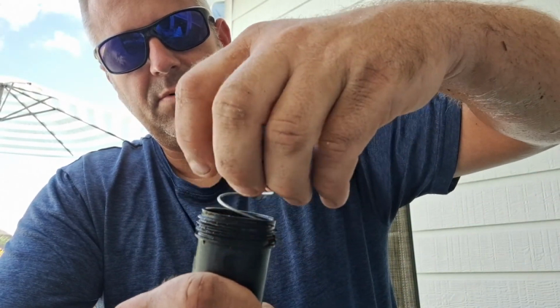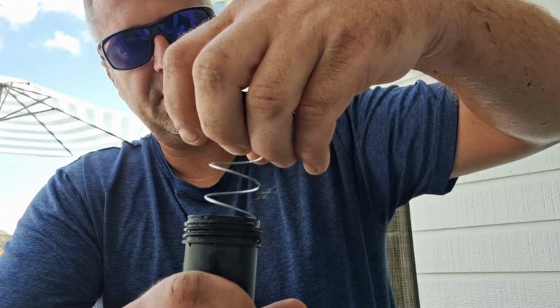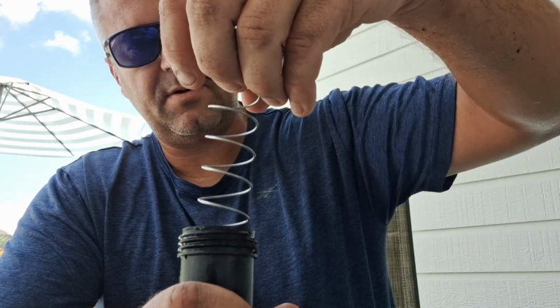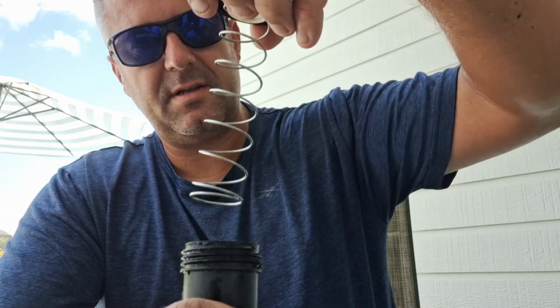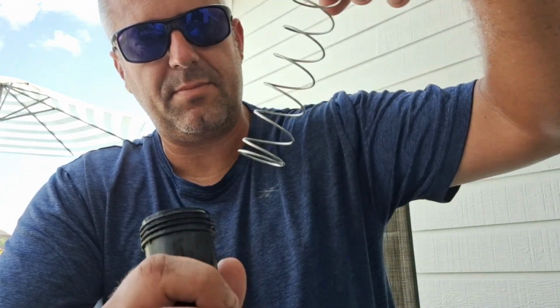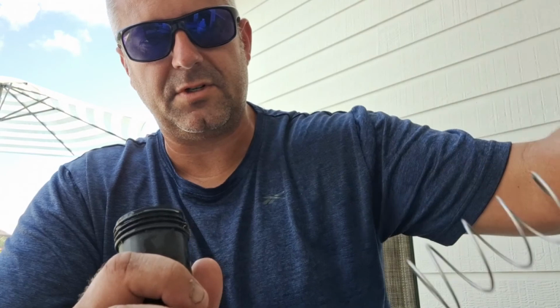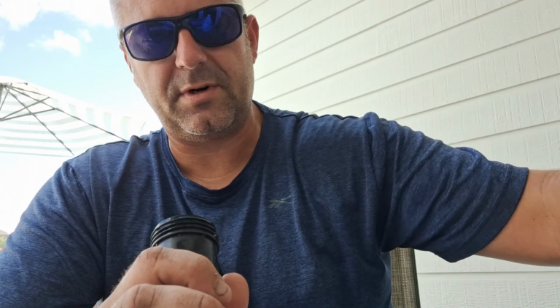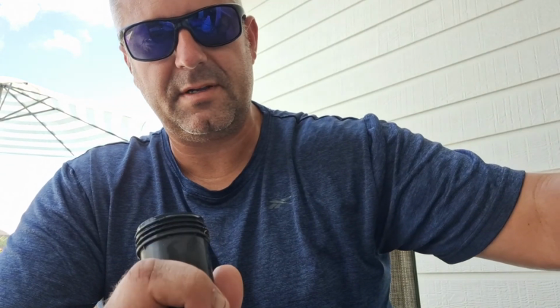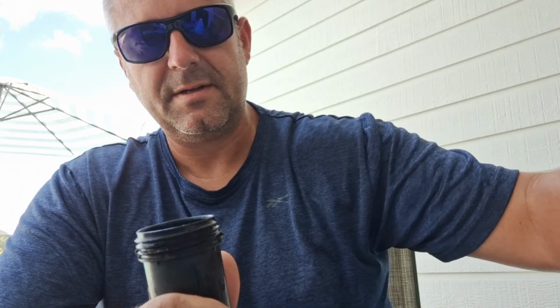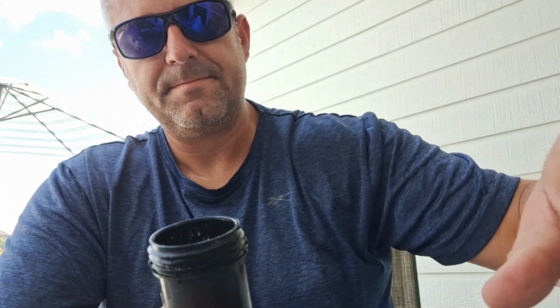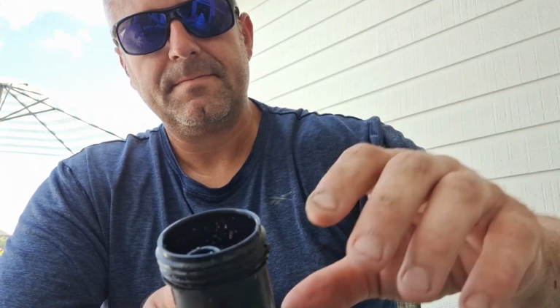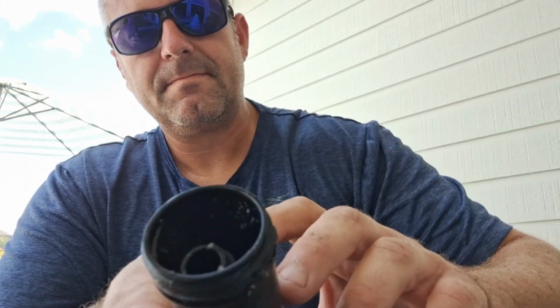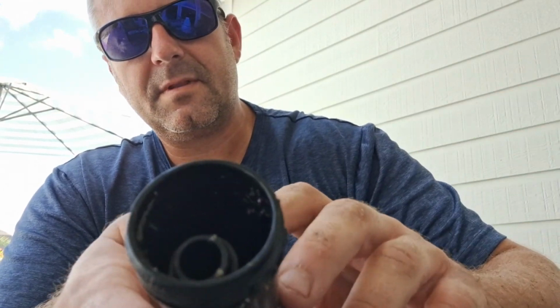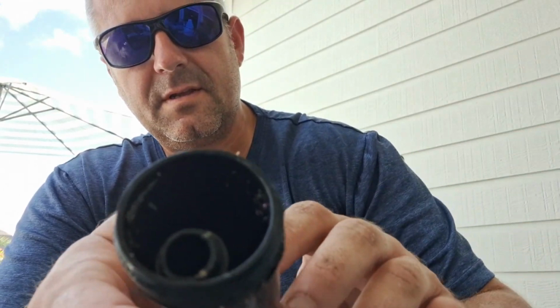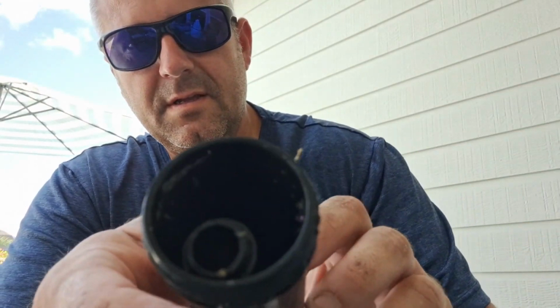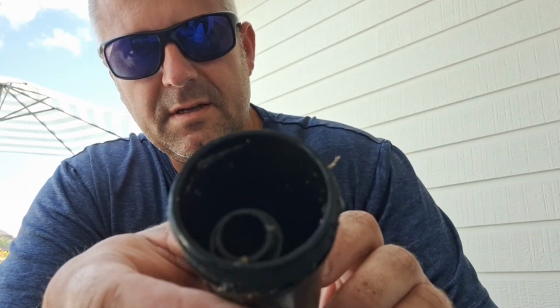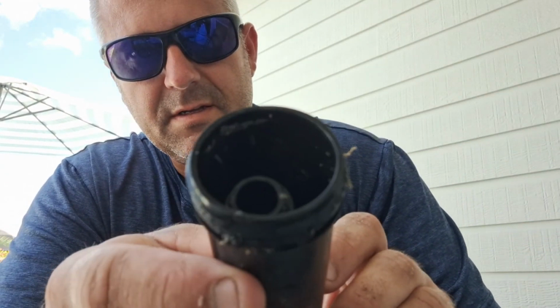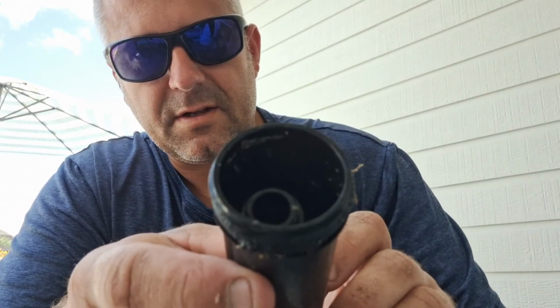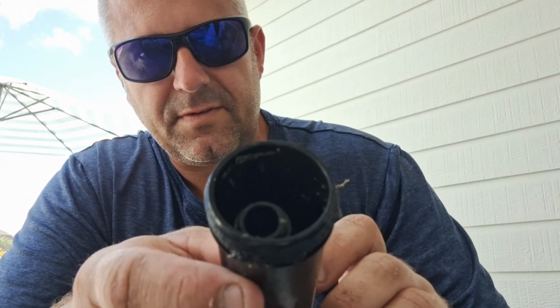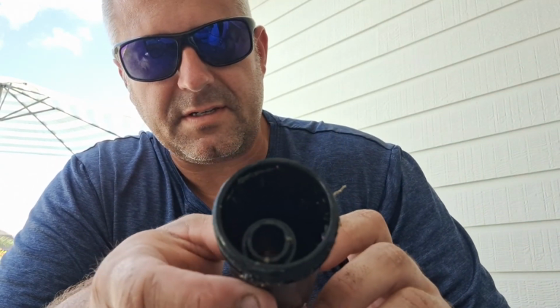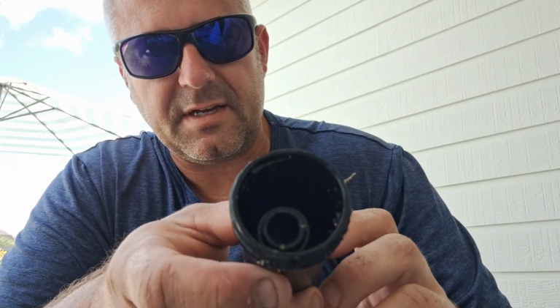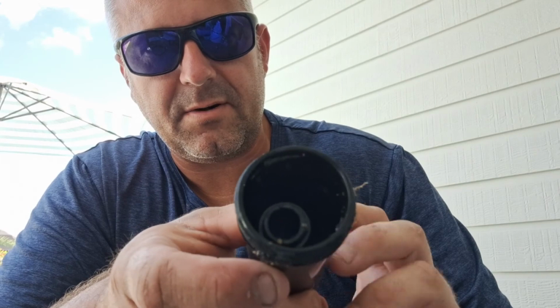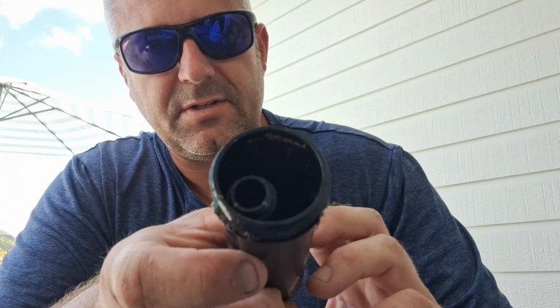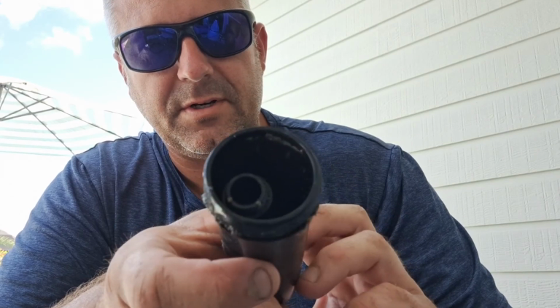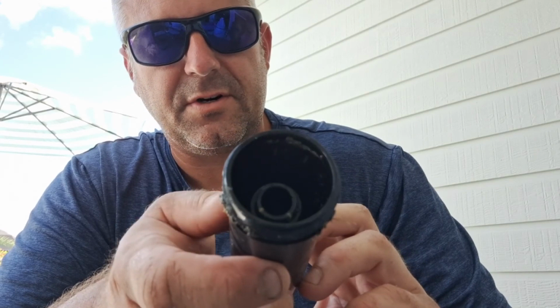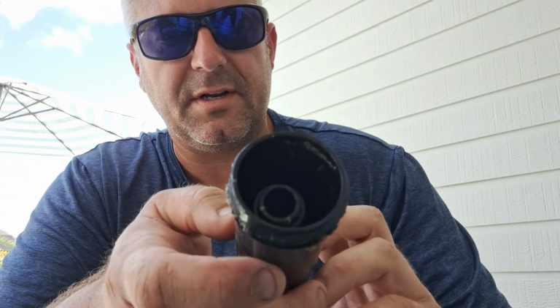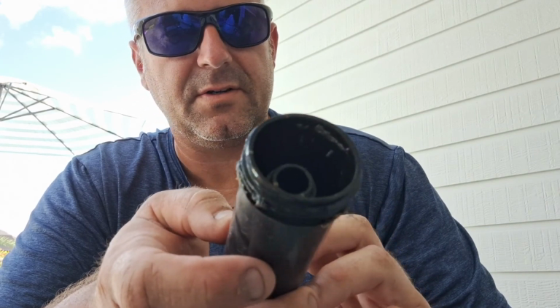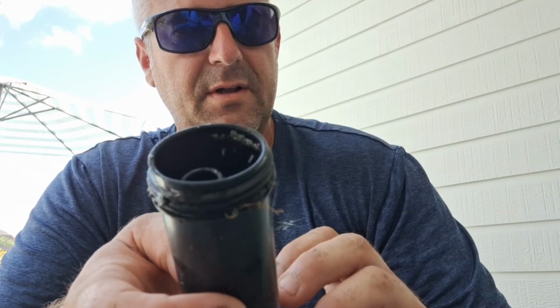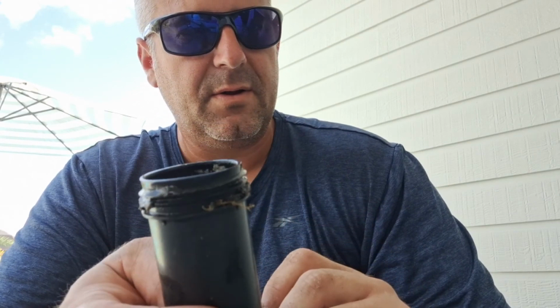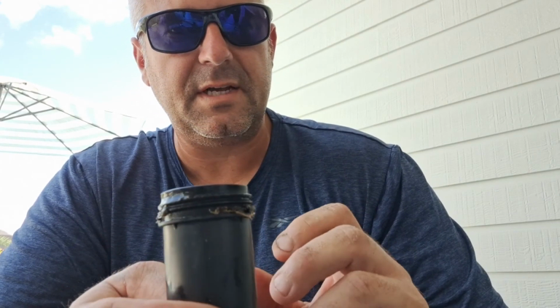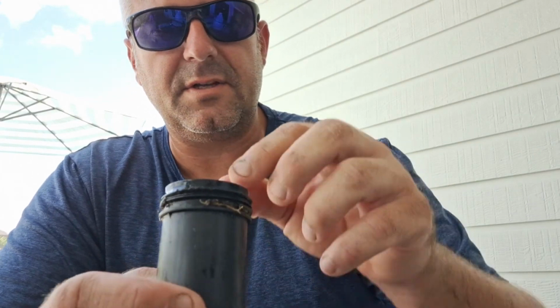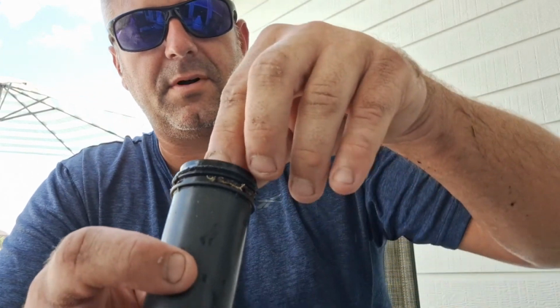Pull this out — that pulls our spring. There's still a bunch of dirt in there, so I'm gonna take all this apart.